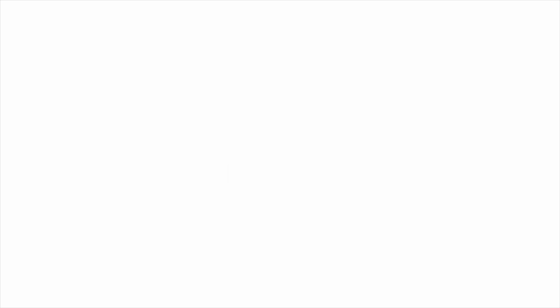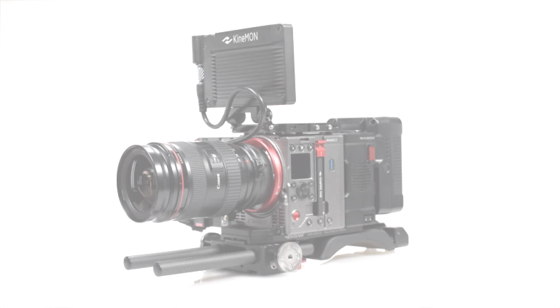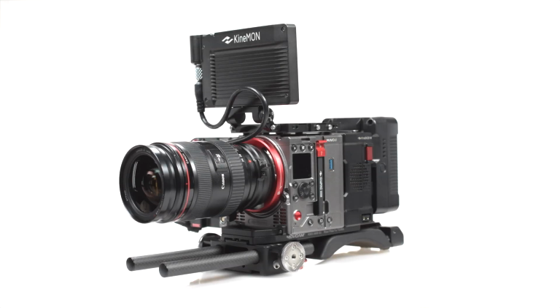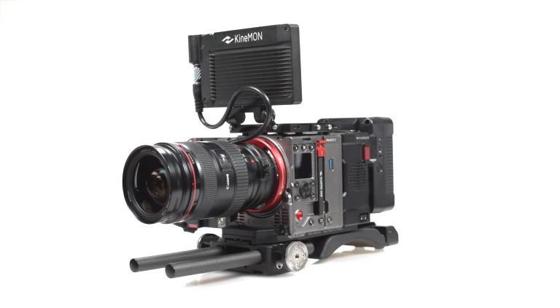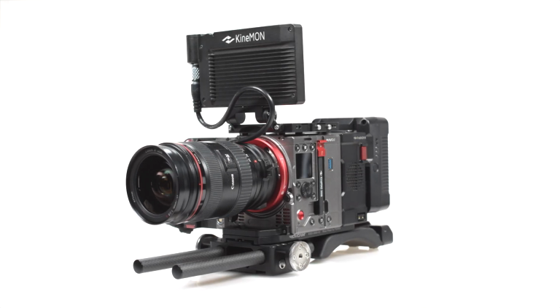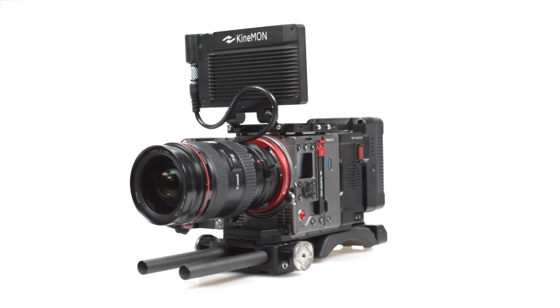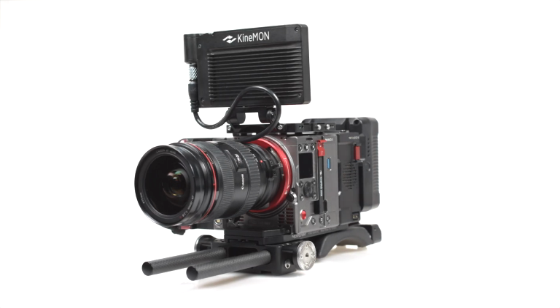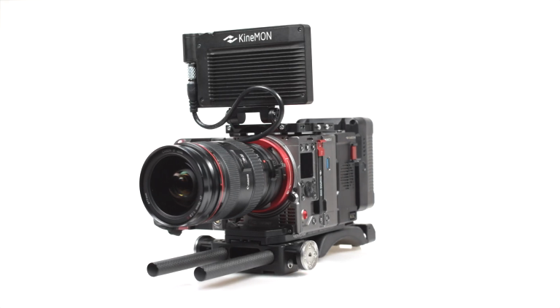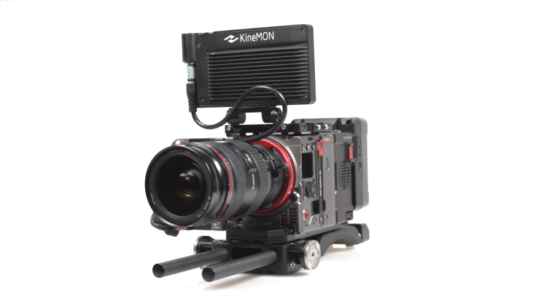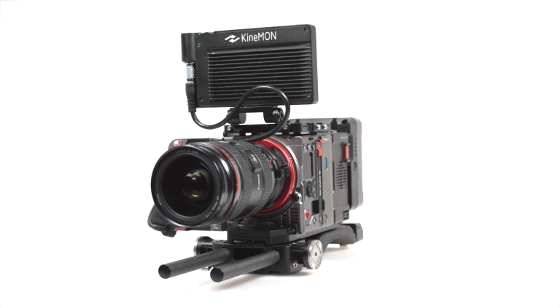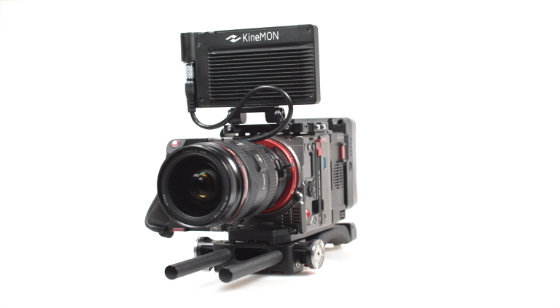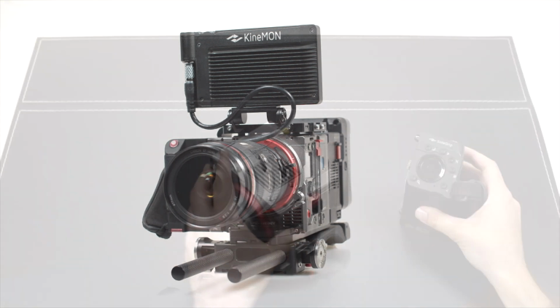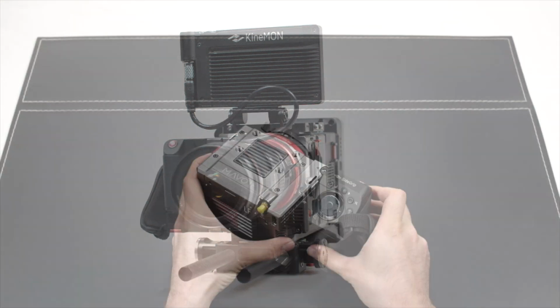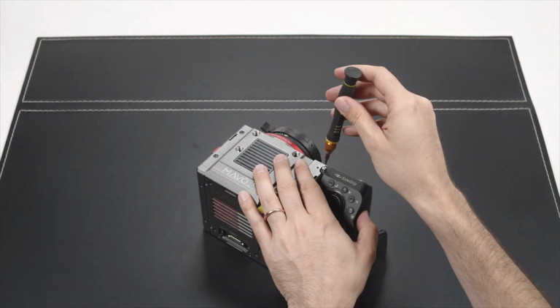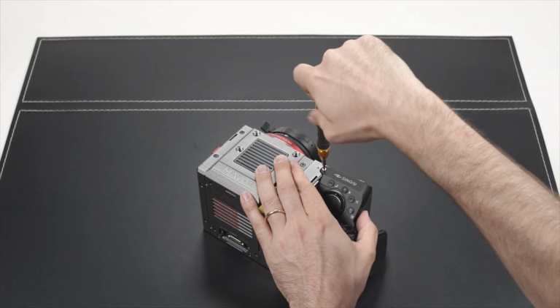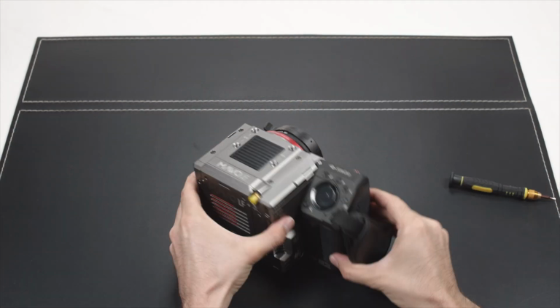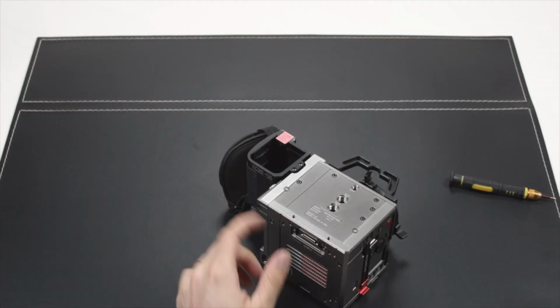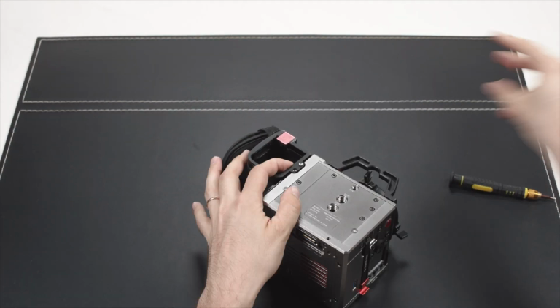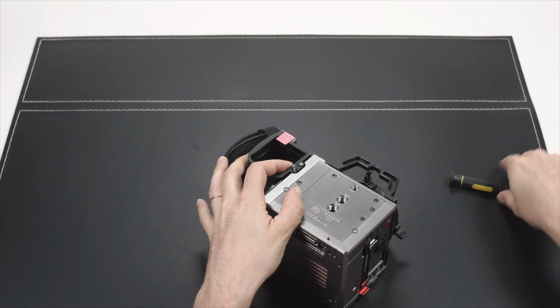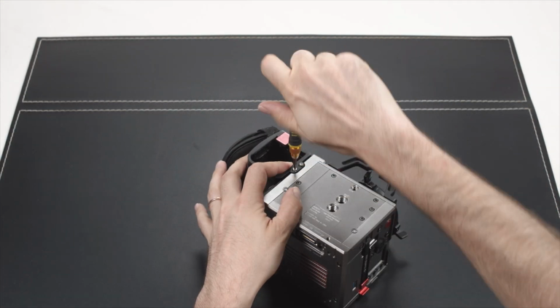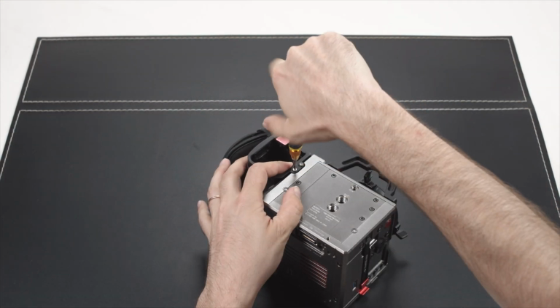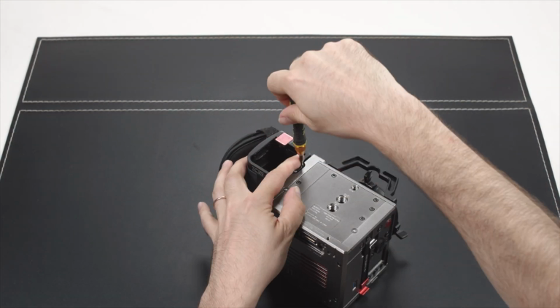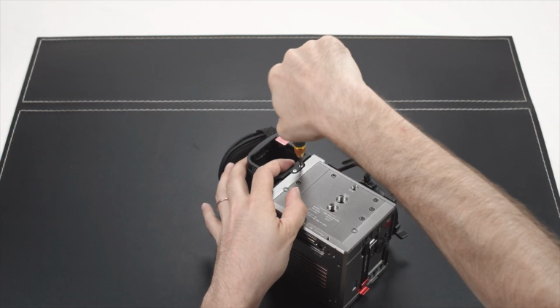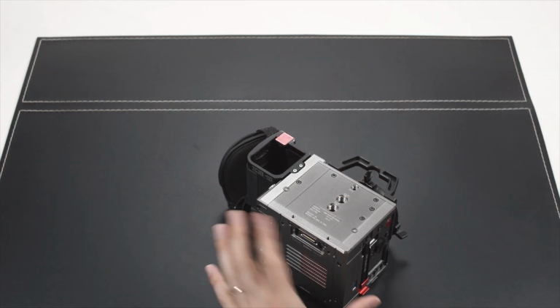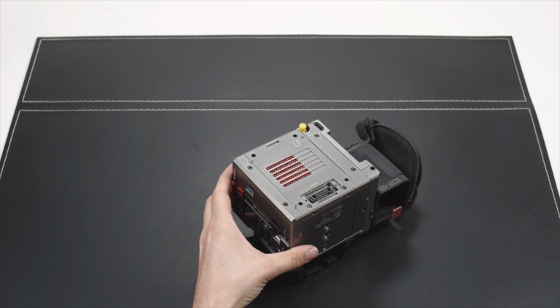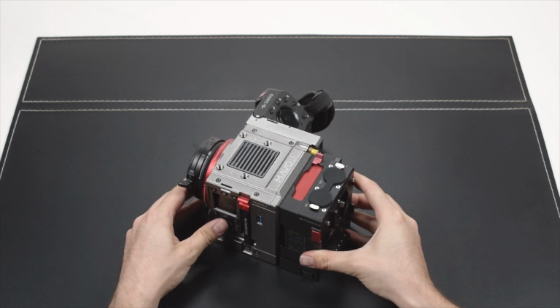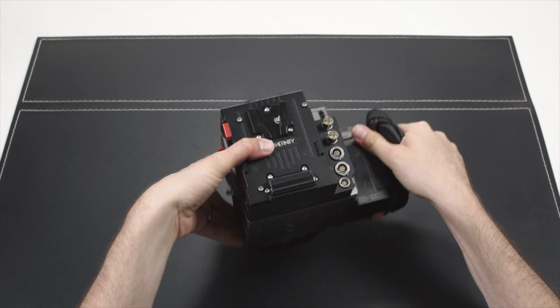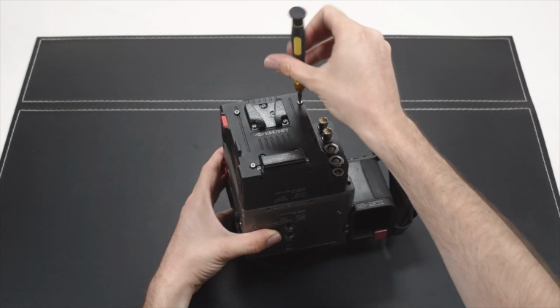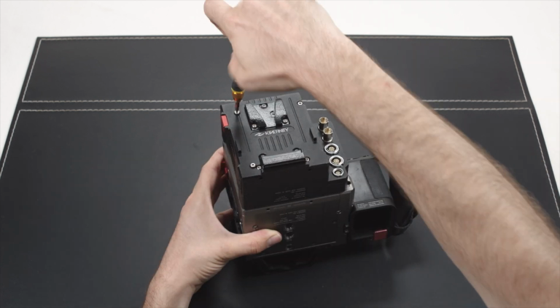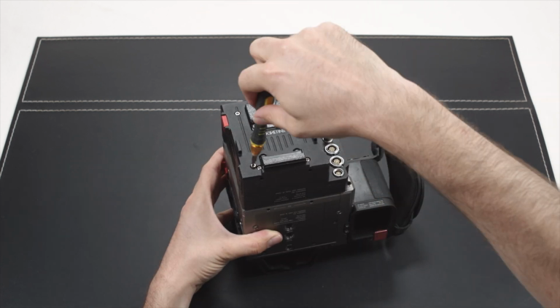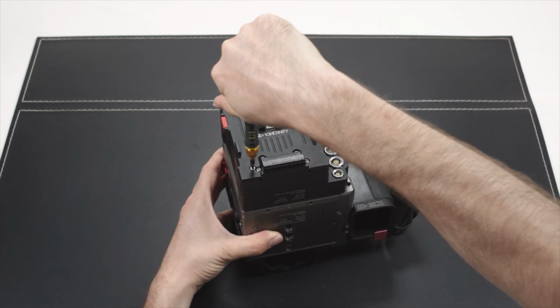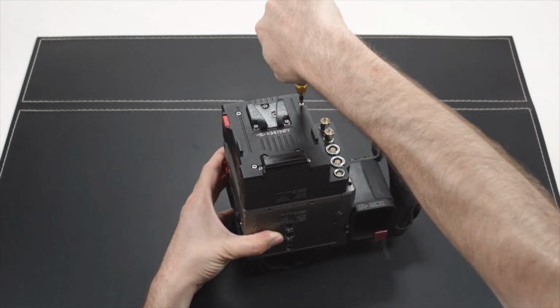Welcome to Kinafinity.TV. Today we will talk about getting started with the Mavo LF: building the camera up, some safety and usage tips, and getting to know the user interface and menus.